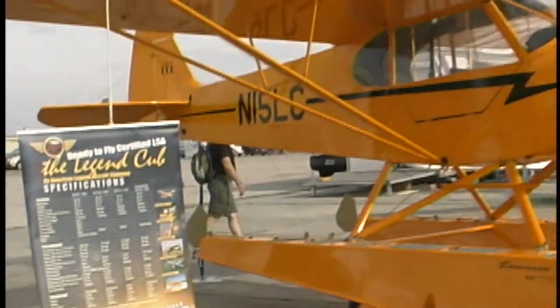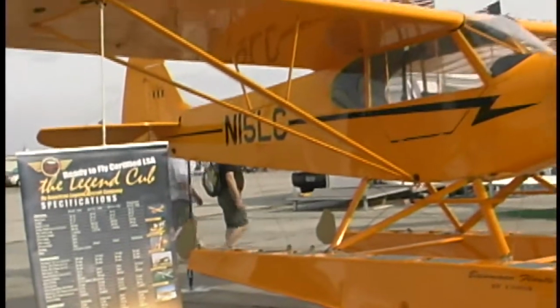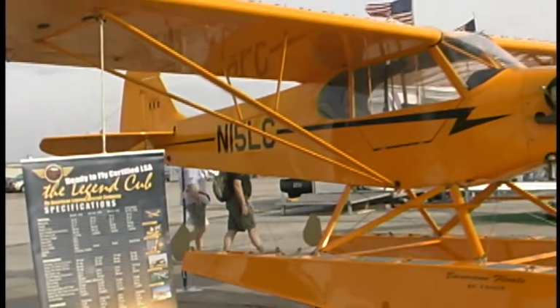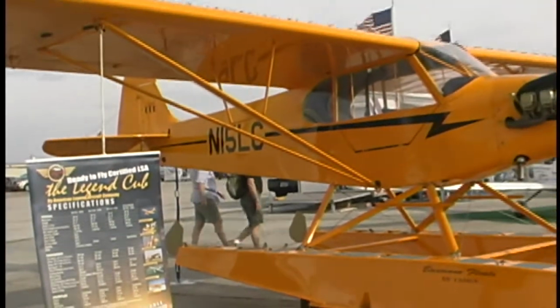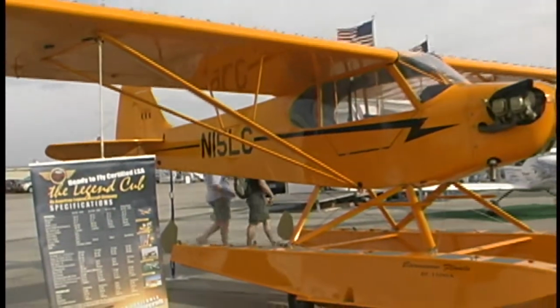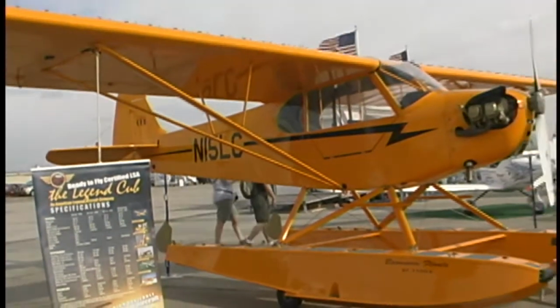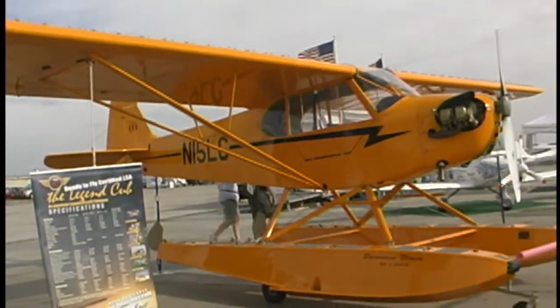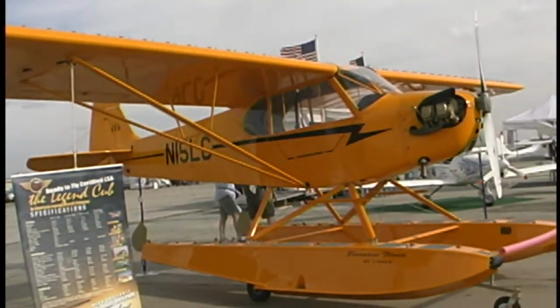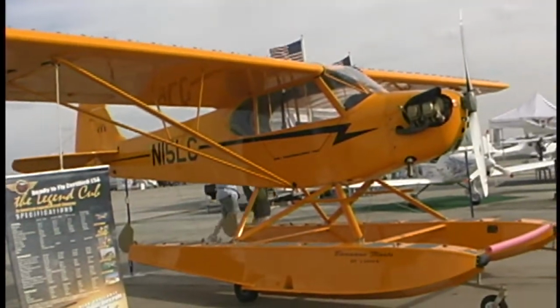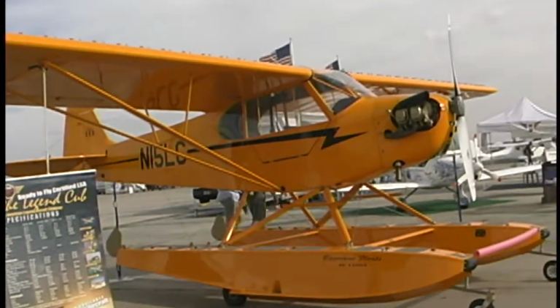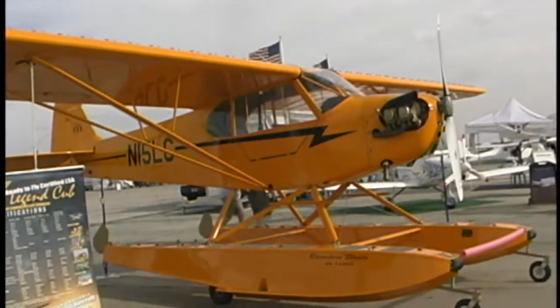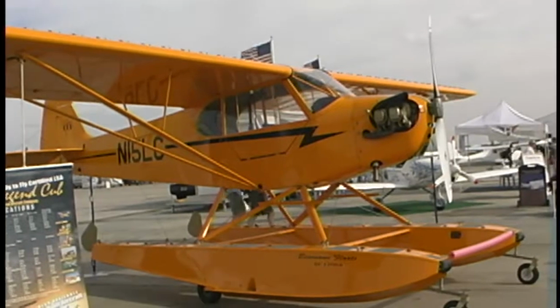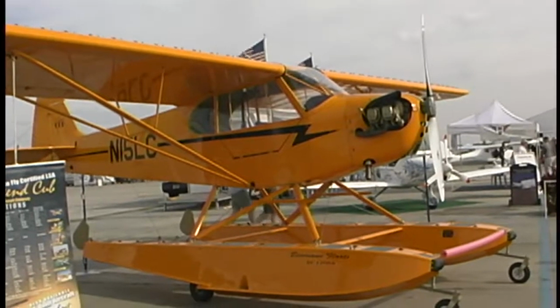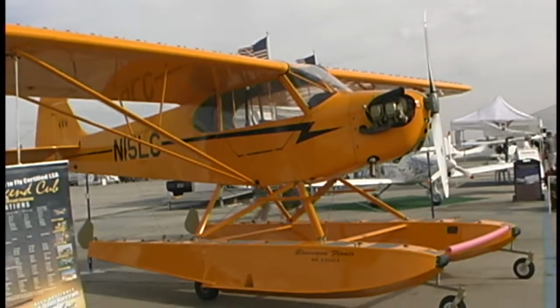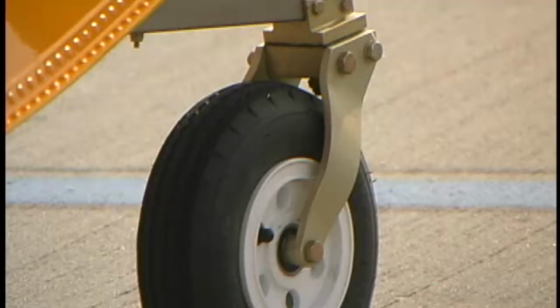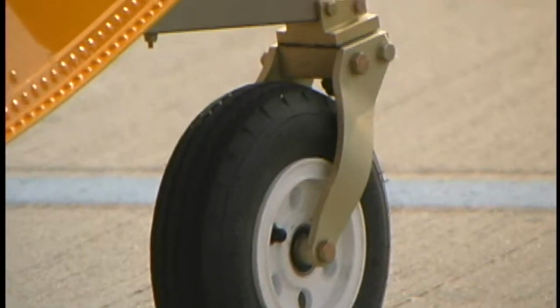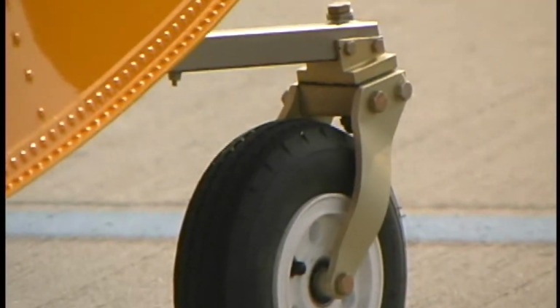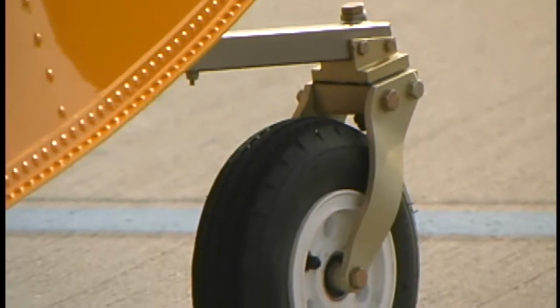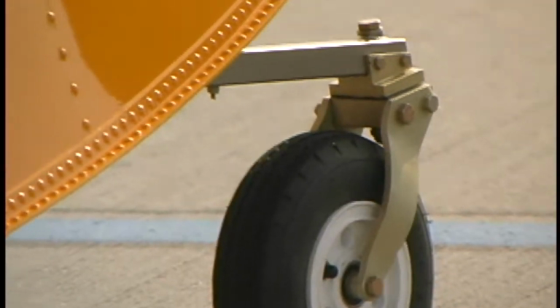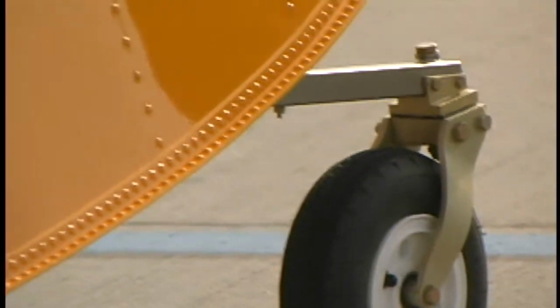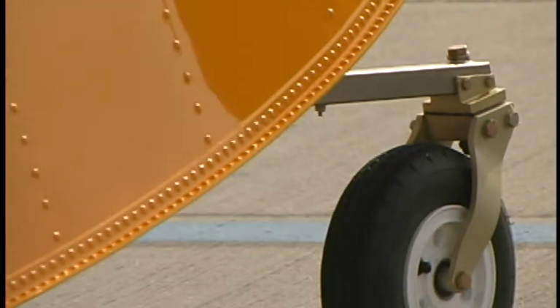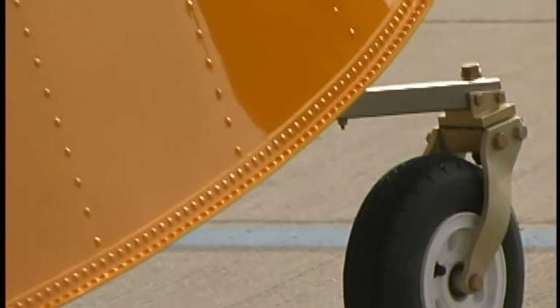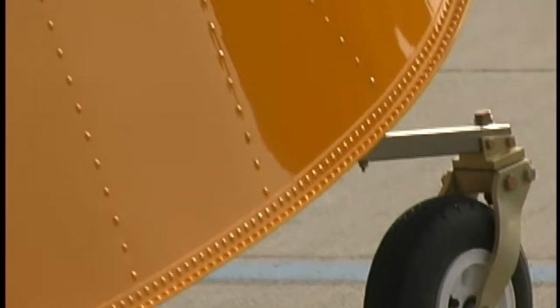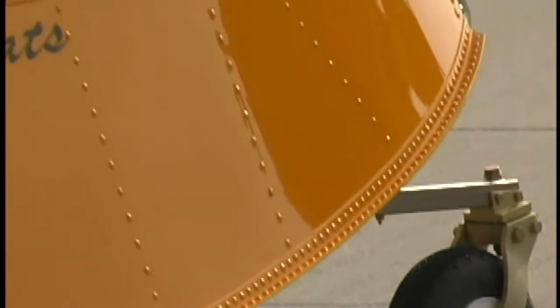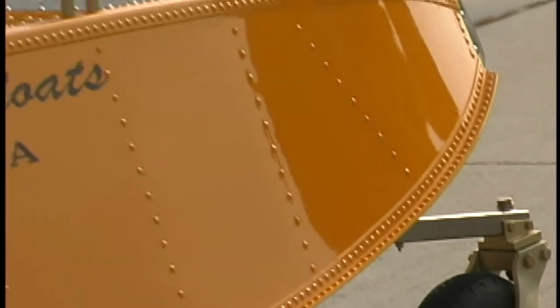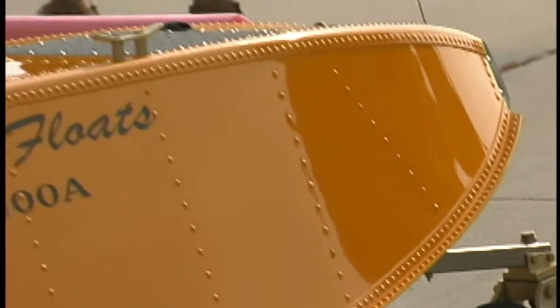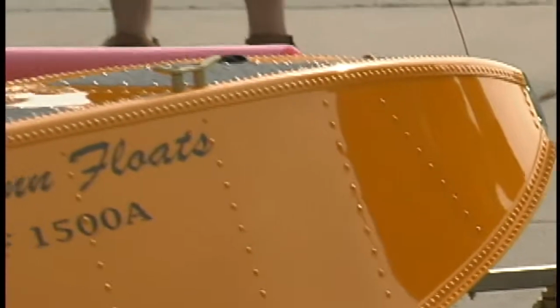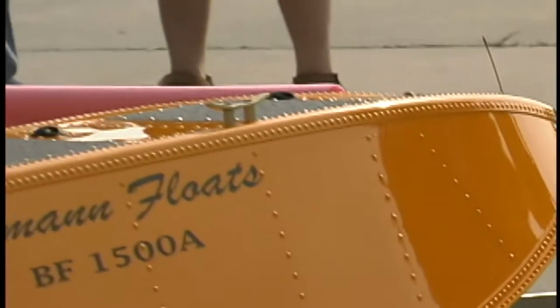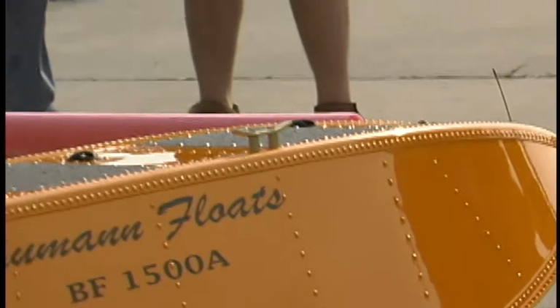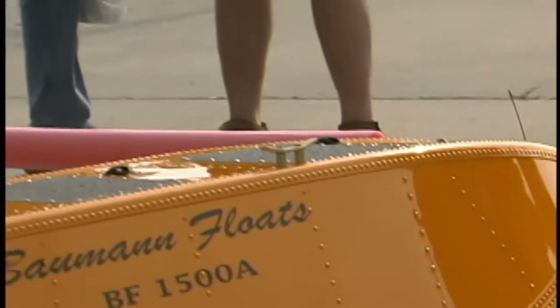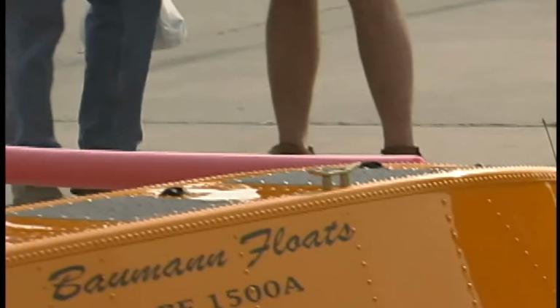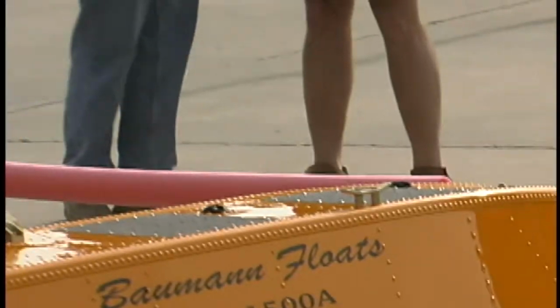Now, this looks like a Cub. You can get on both sides of the airplane. You can dock it easily. You can access the dock to do your tie-downs and so forth. It's a big feature.